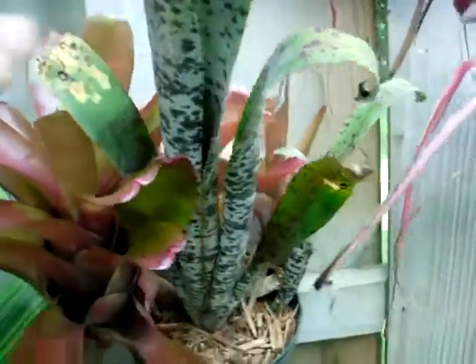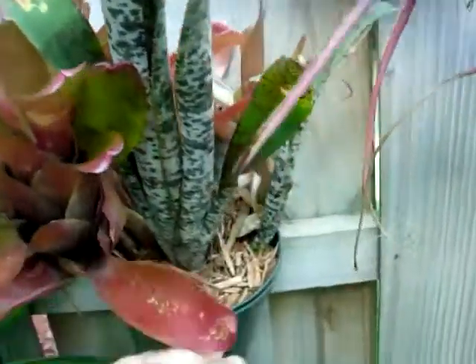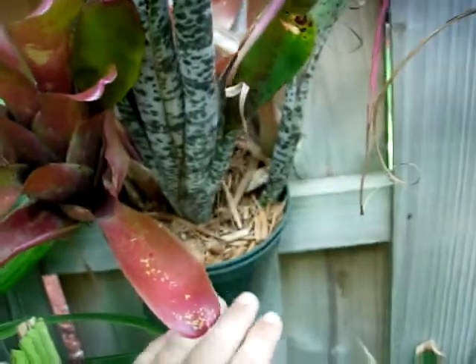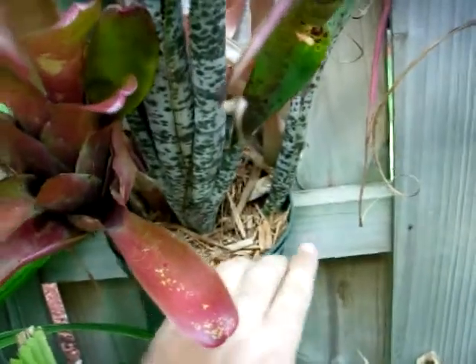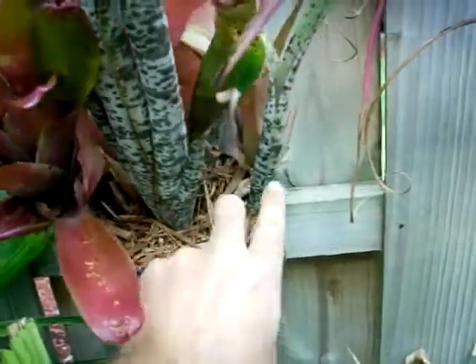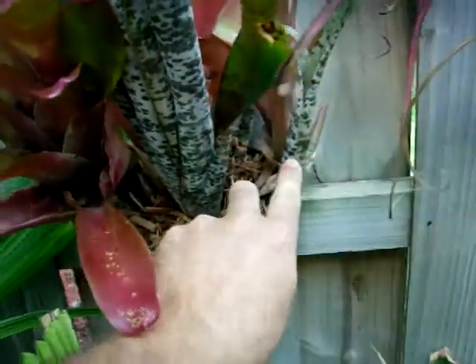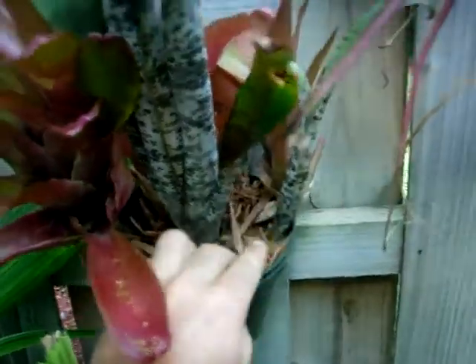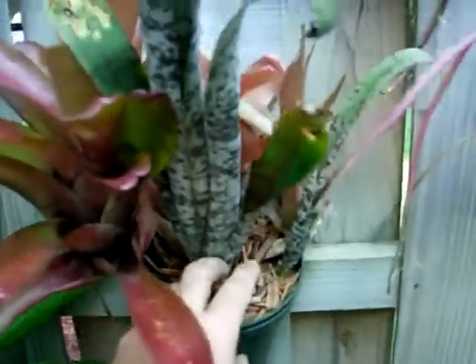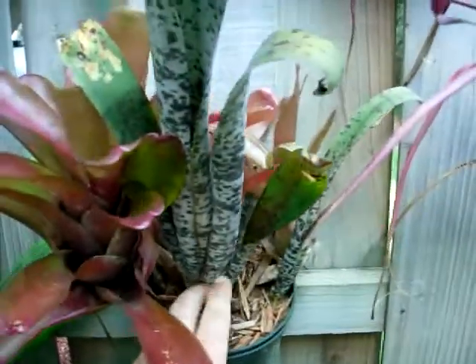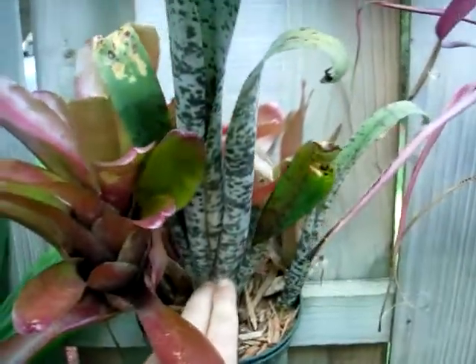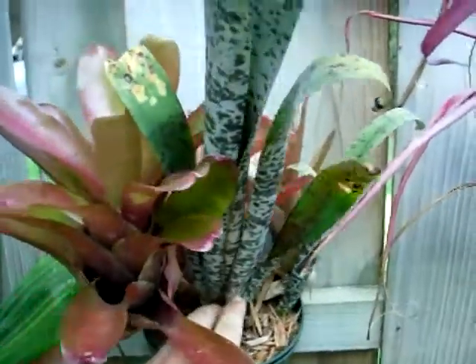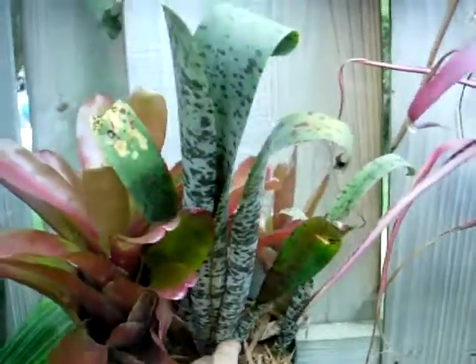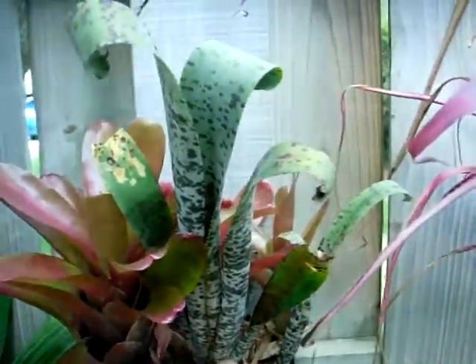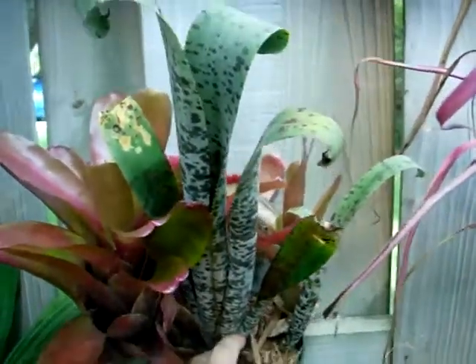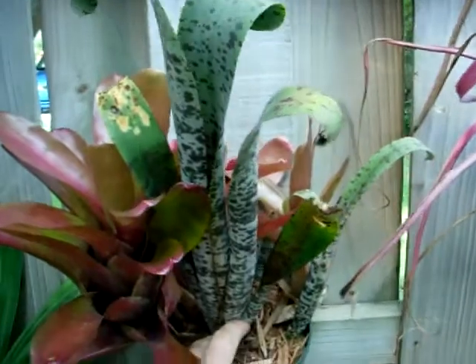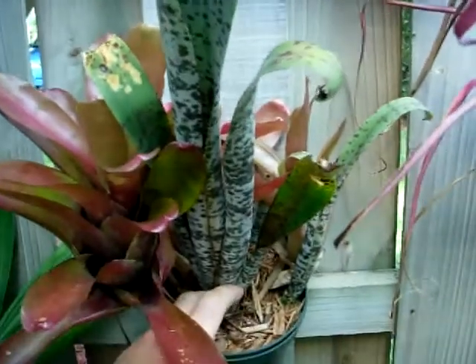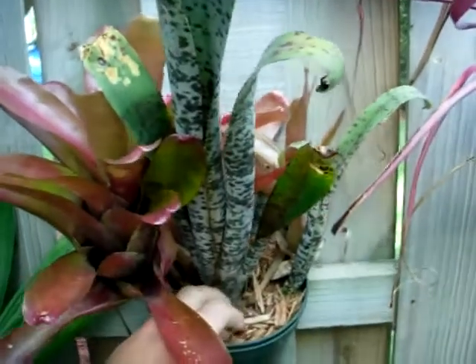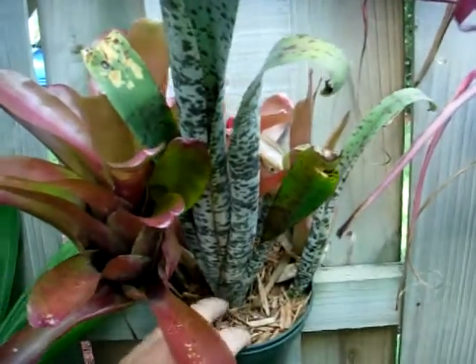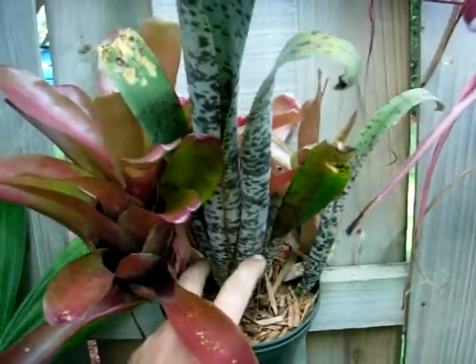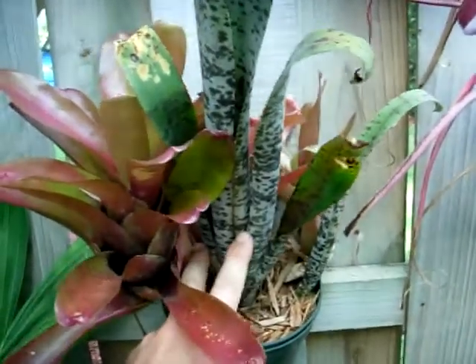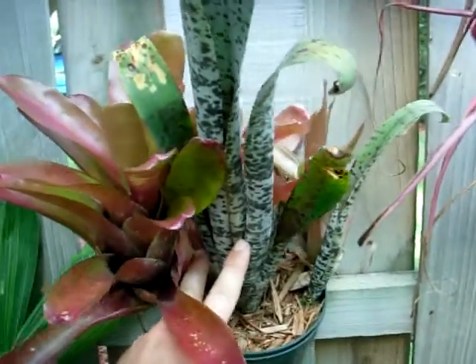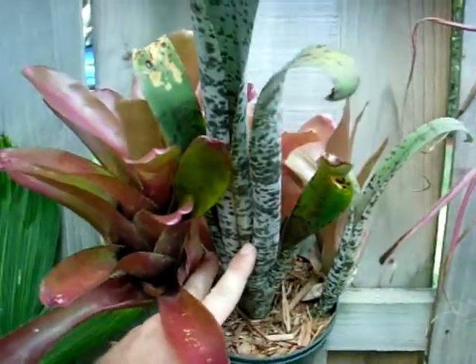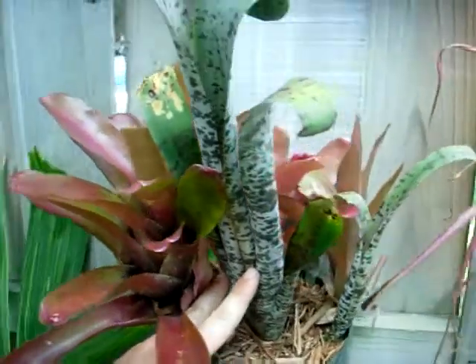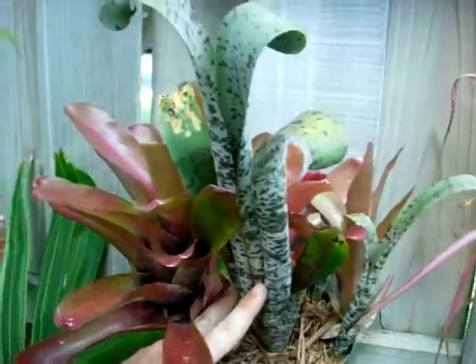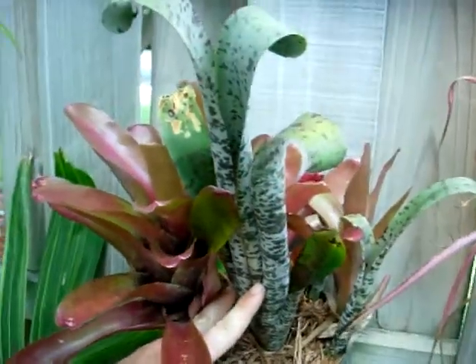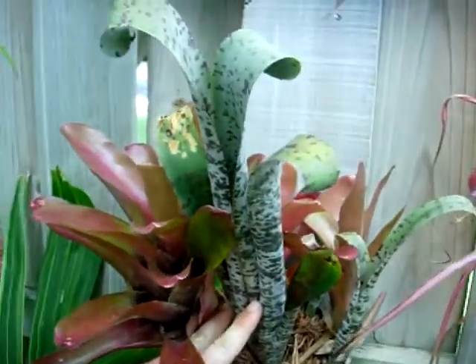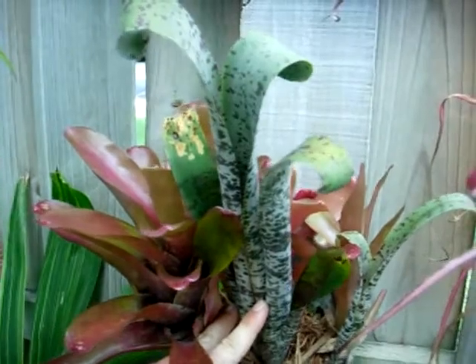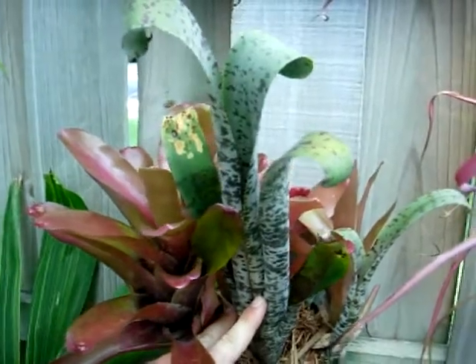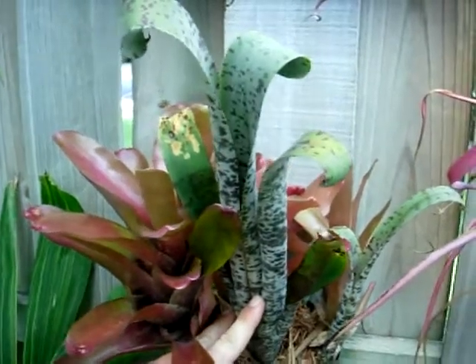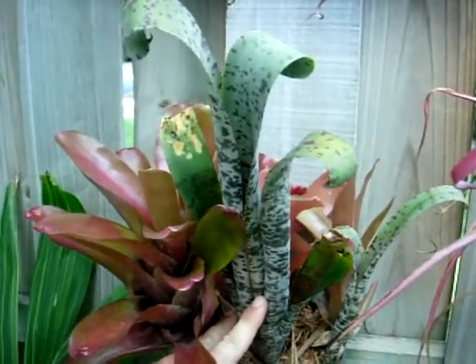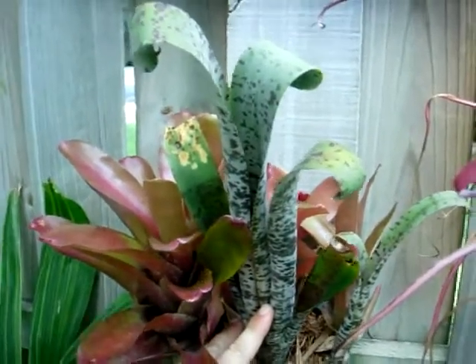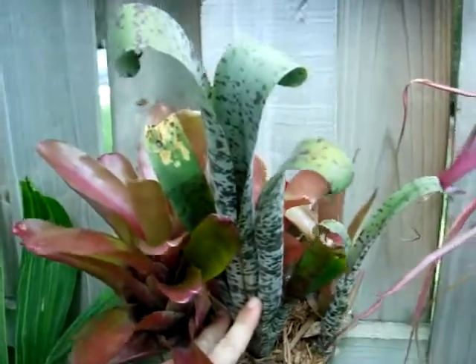This has a couple of pups coming out of the bottom. These look a lot like Bilbergias, but they have a slightly different bloom. This is typical banding in the leaves. They can actually take full sun — this one gets three or four hours of direct sun.